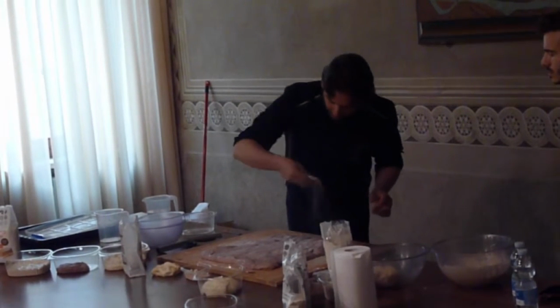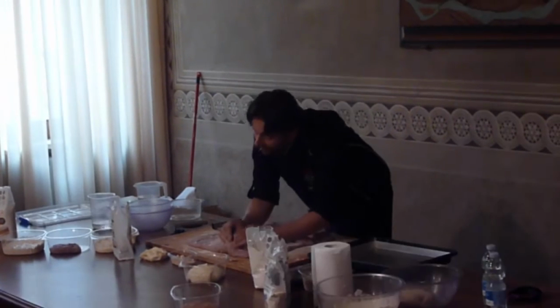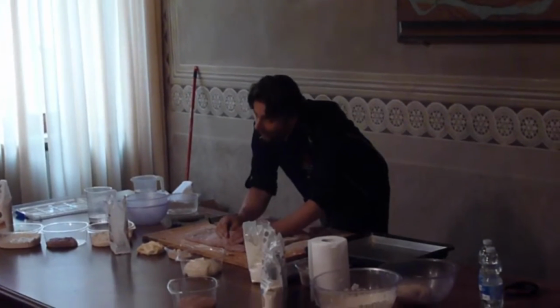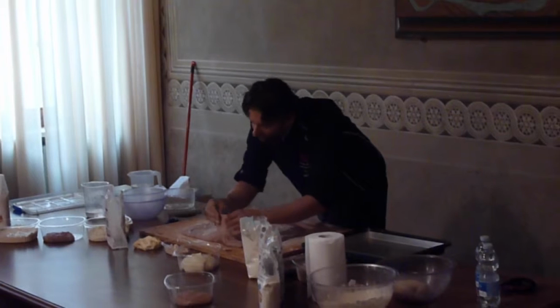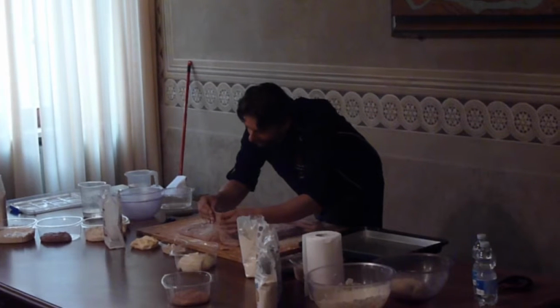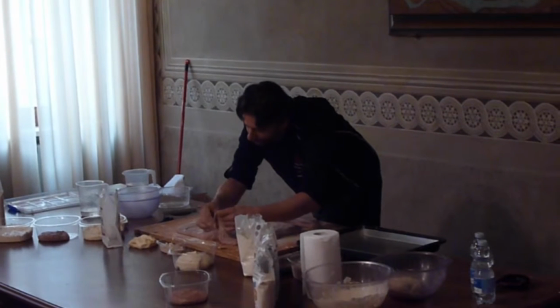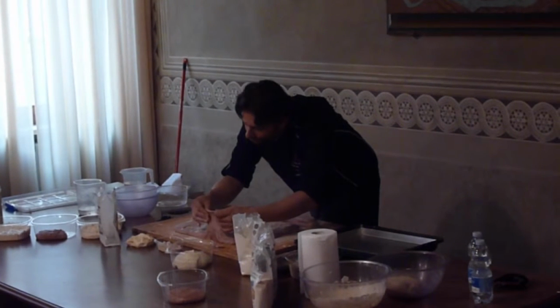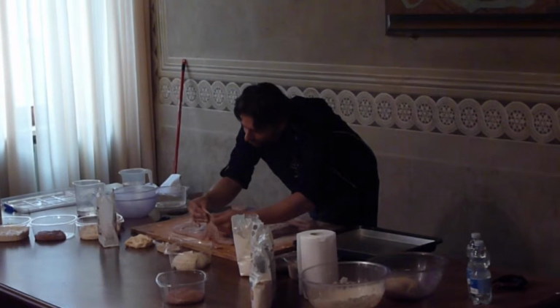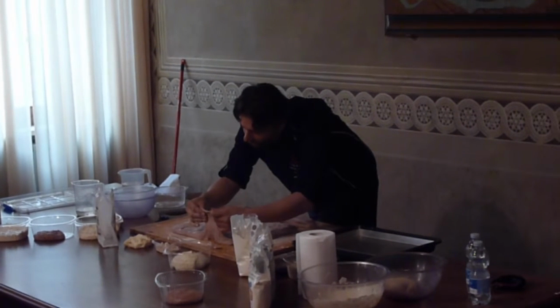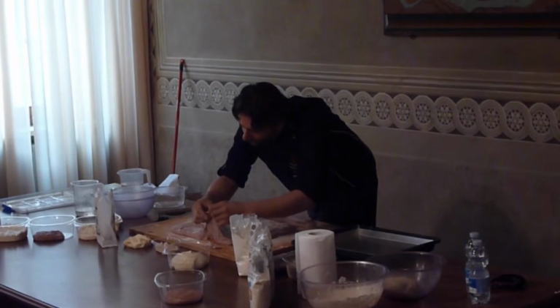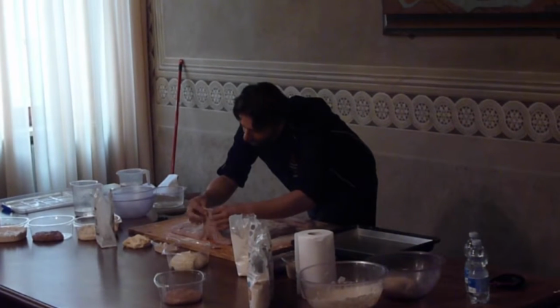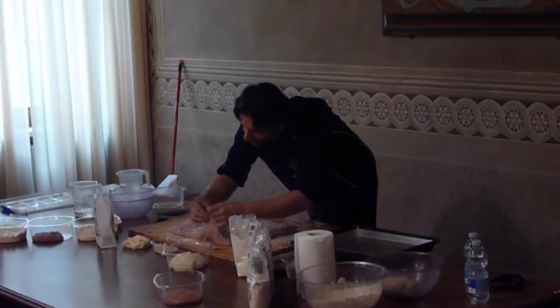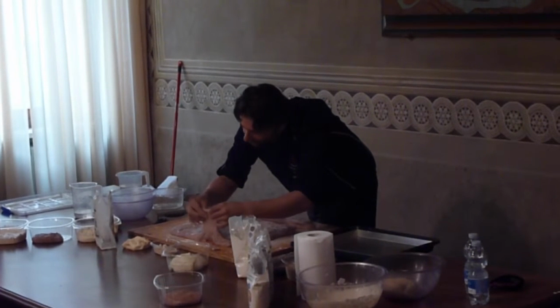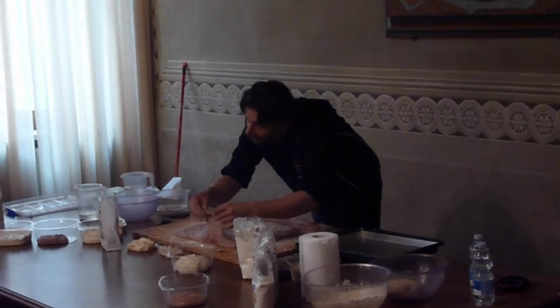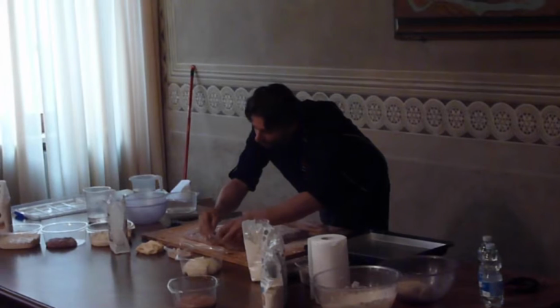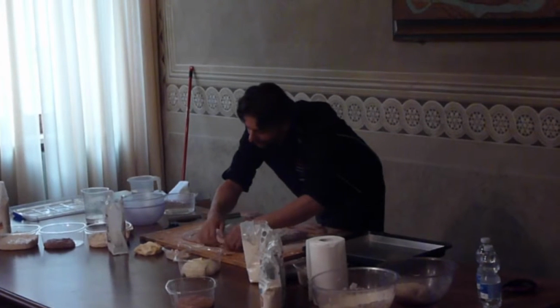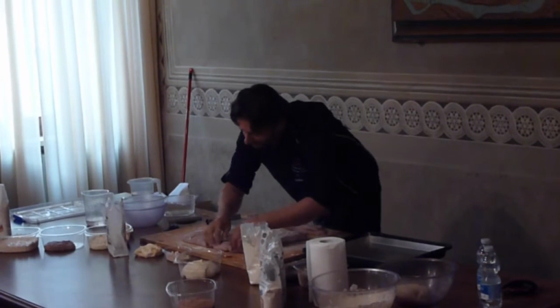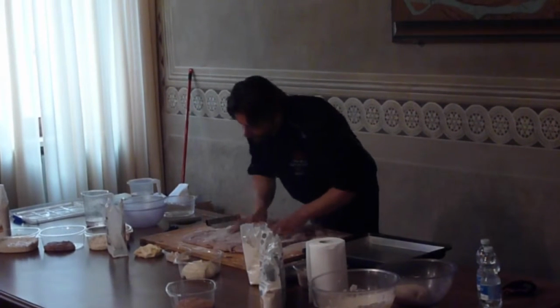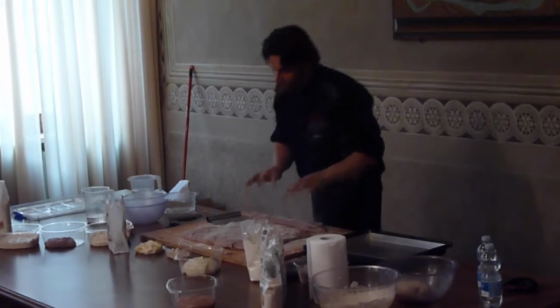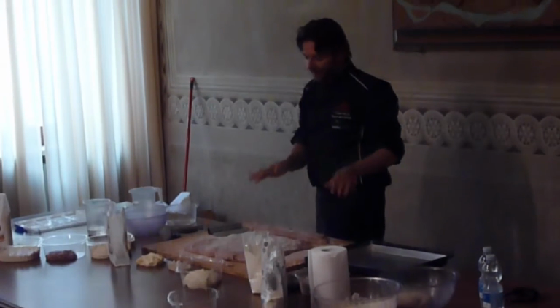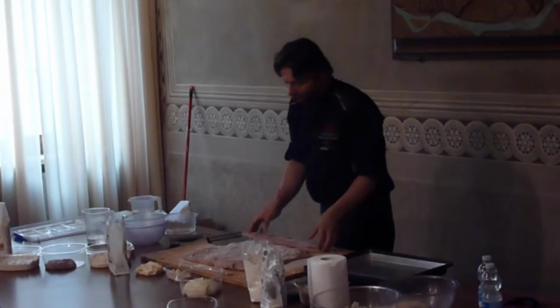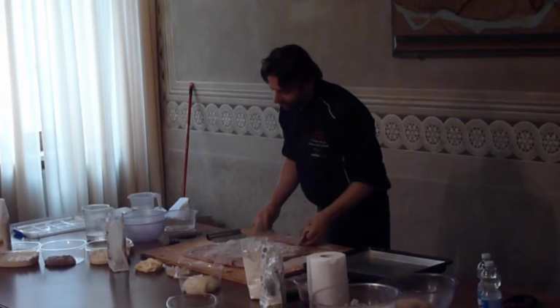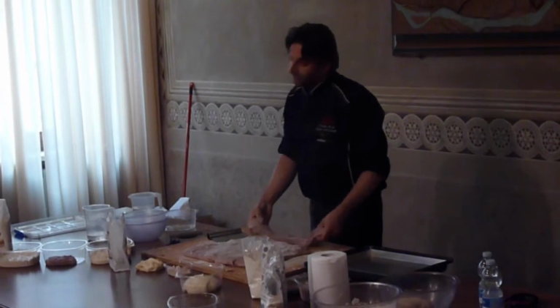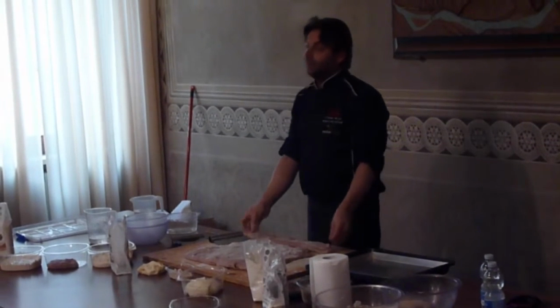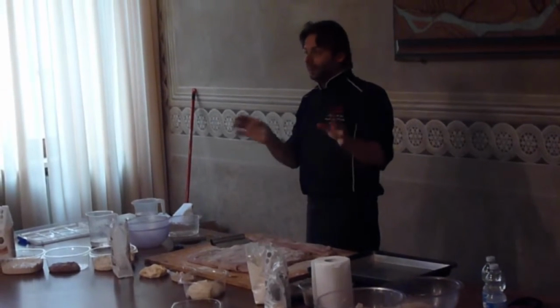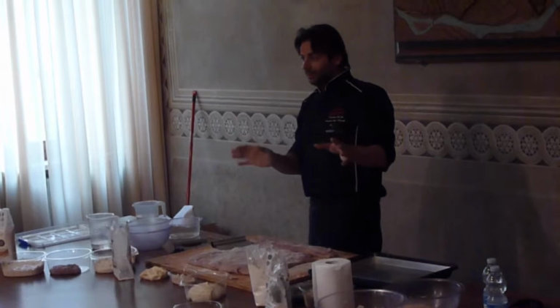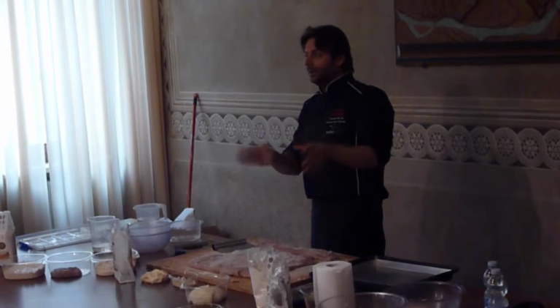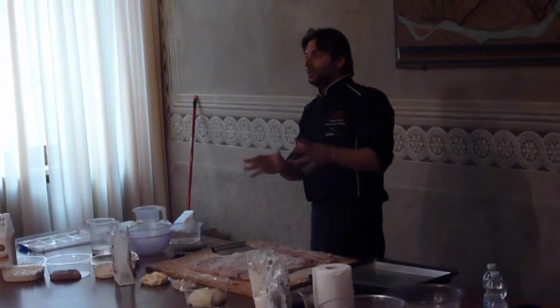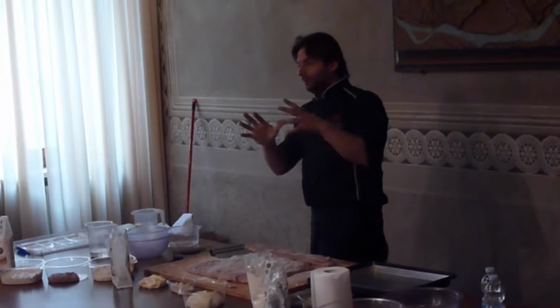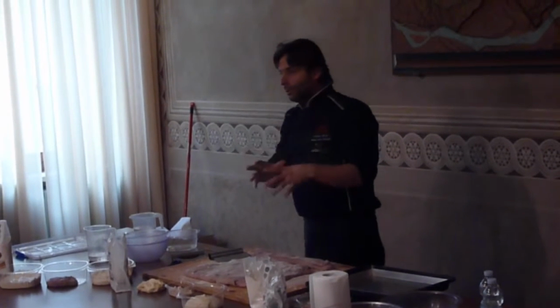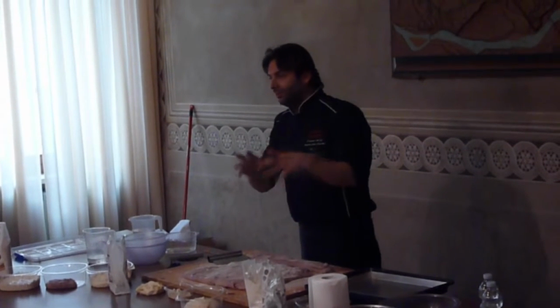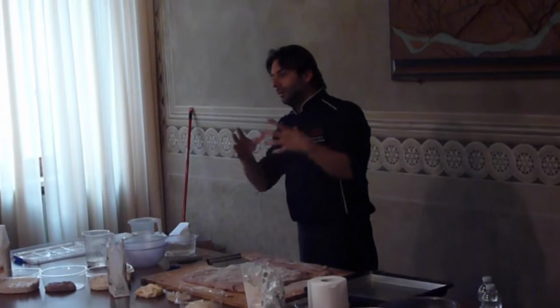In the final process, the pasta is always smooth. It's very important because if the pasta doesn't fit well on the inside, the pasta needs to be smooth.